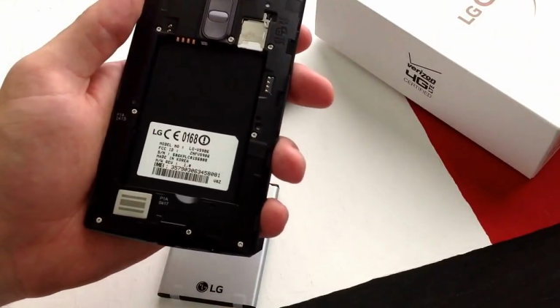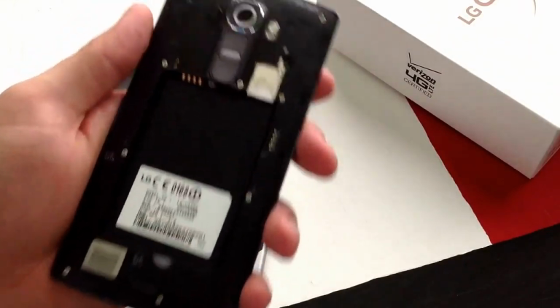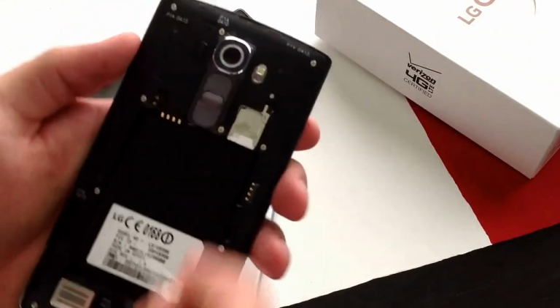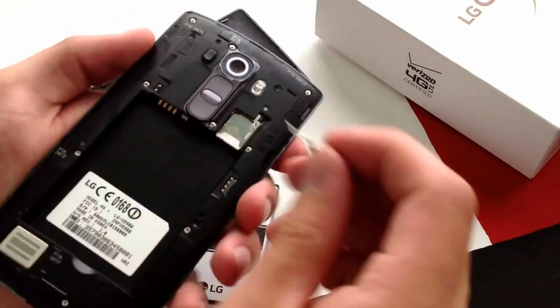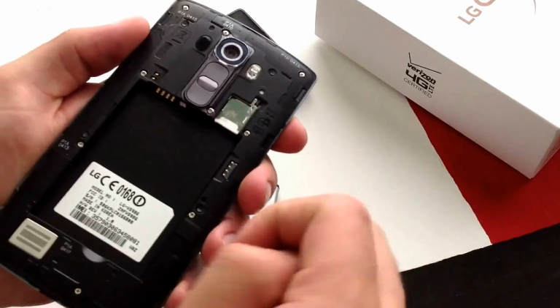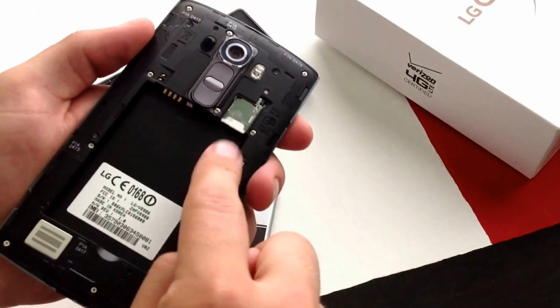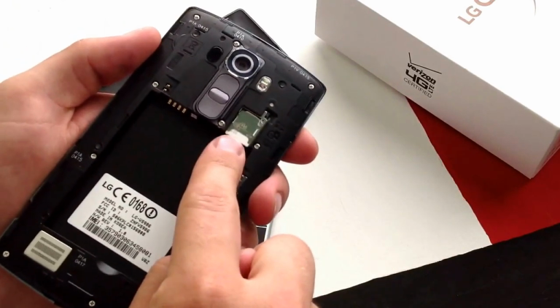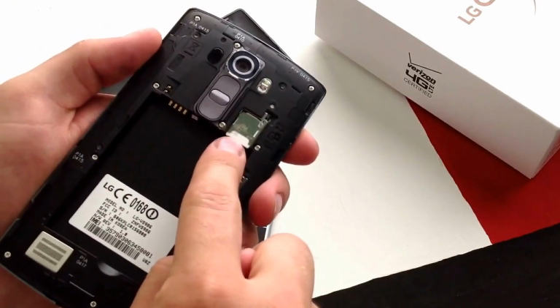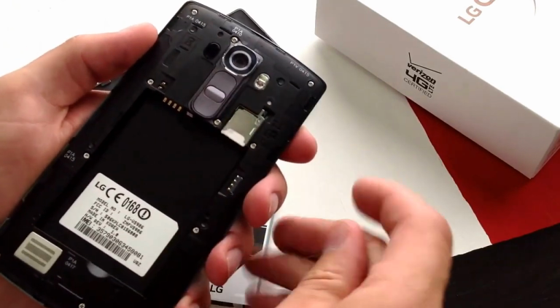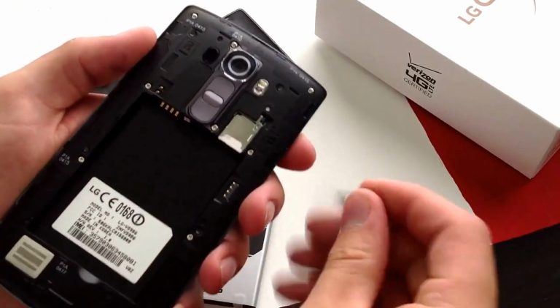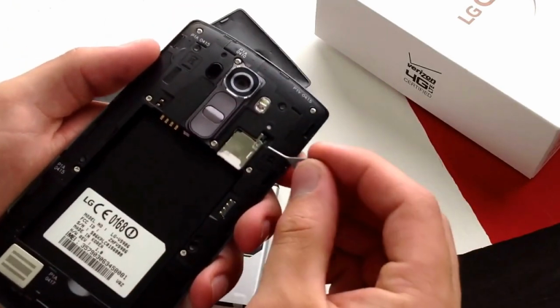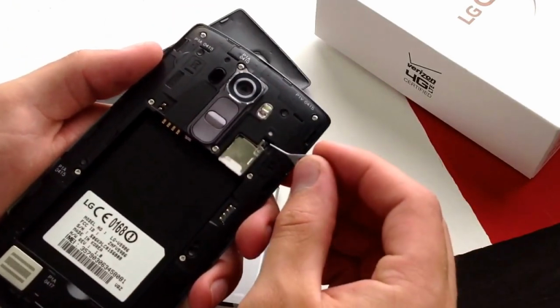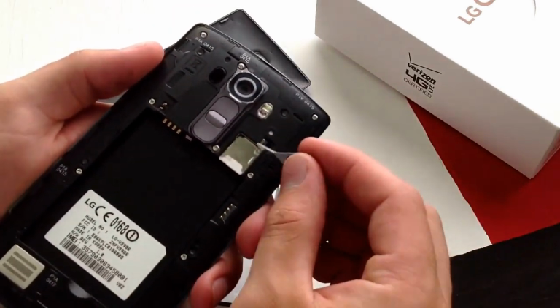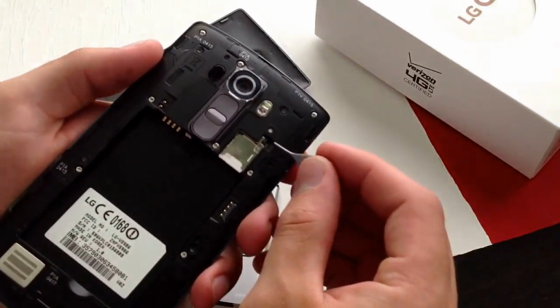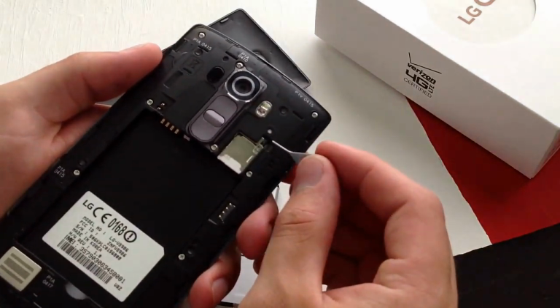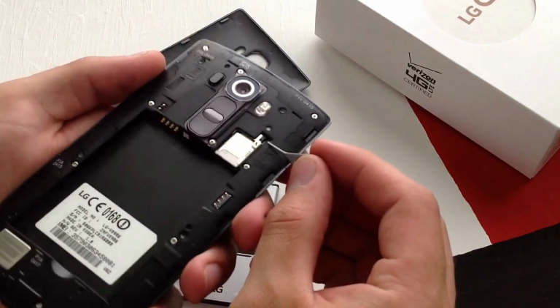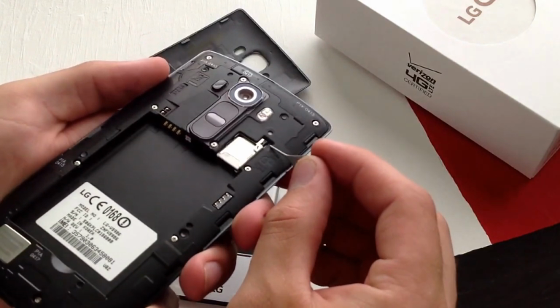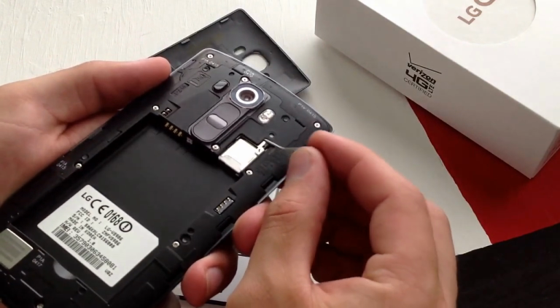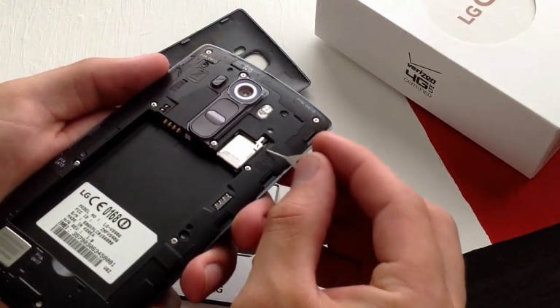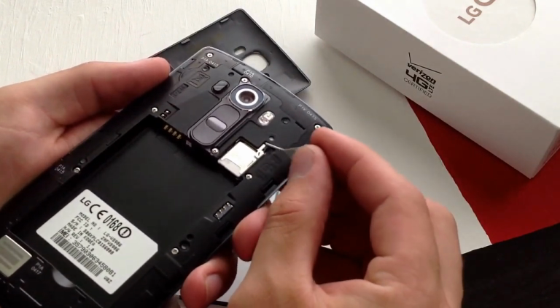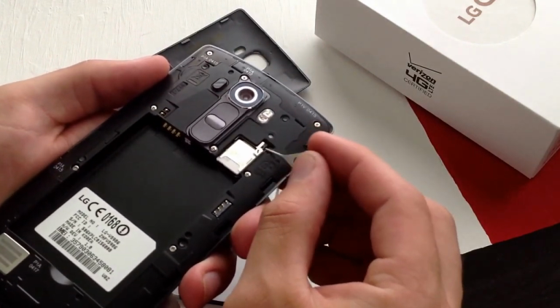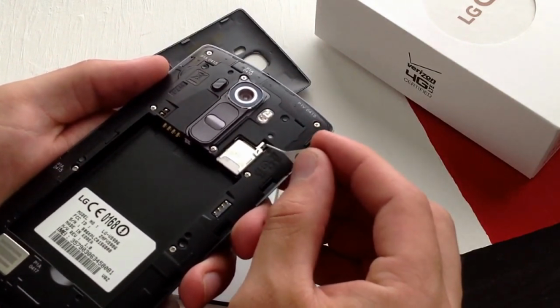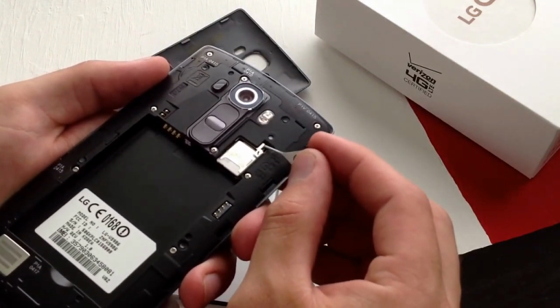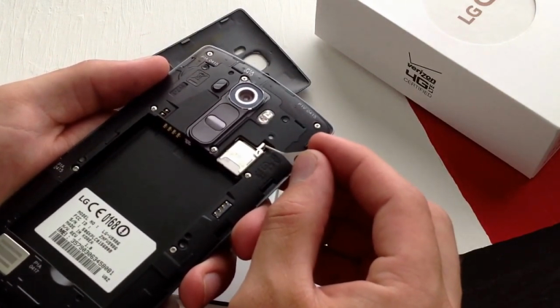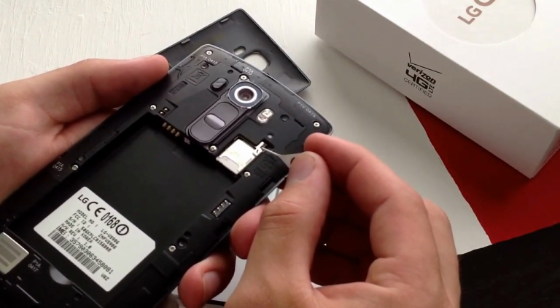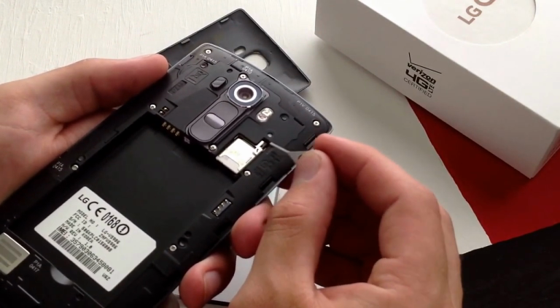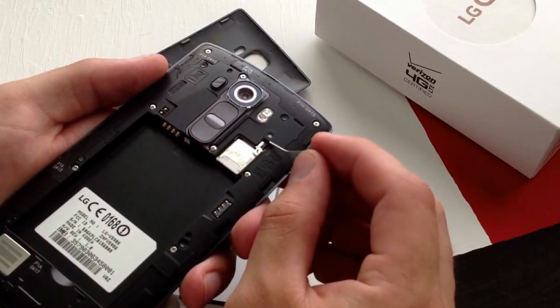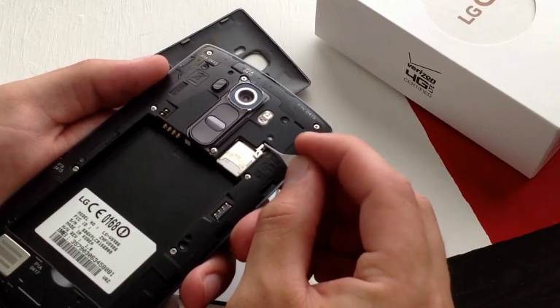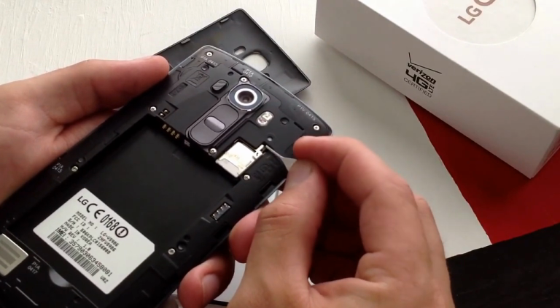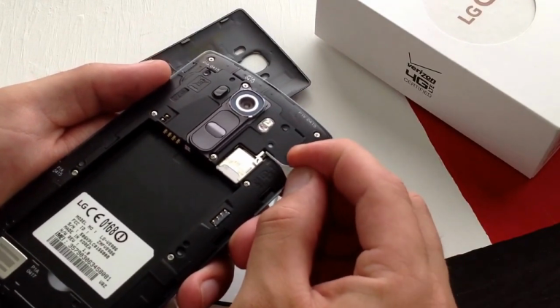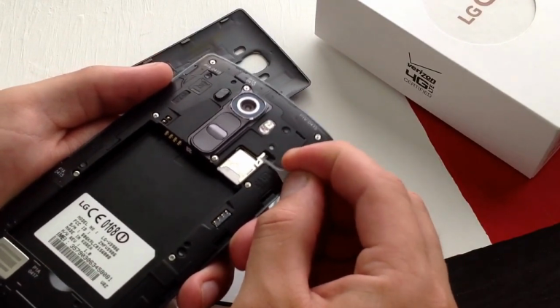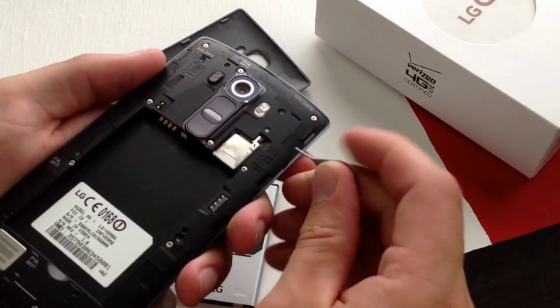Once that comes out, the SIM card is then exposed. As you guys can see, there is a little notch right here in the top right corner. On mine there is a black plastic piece.